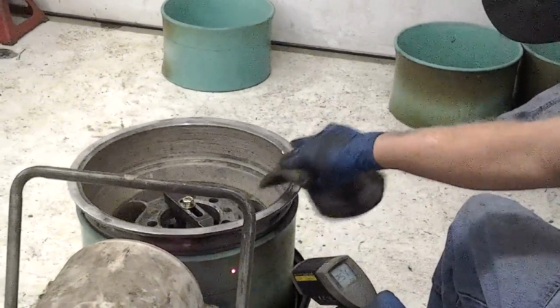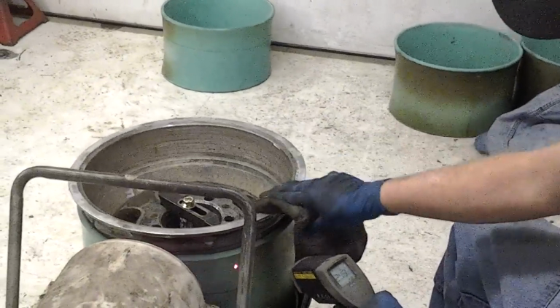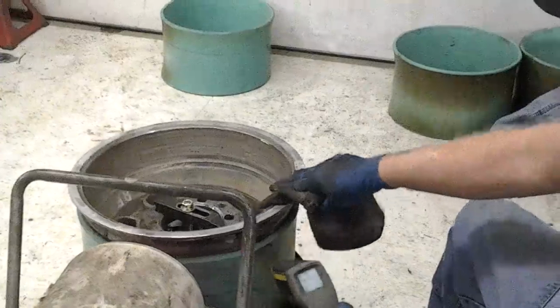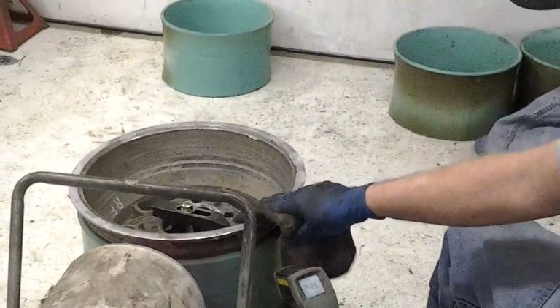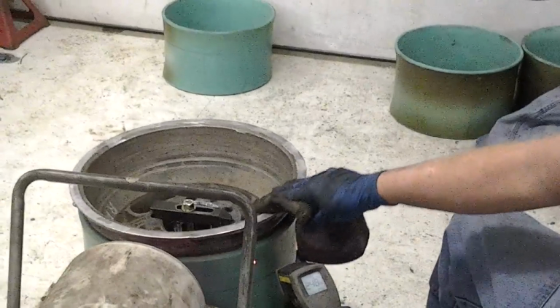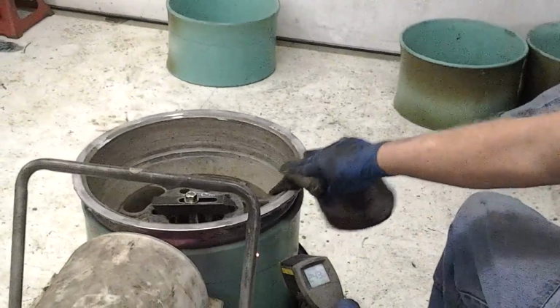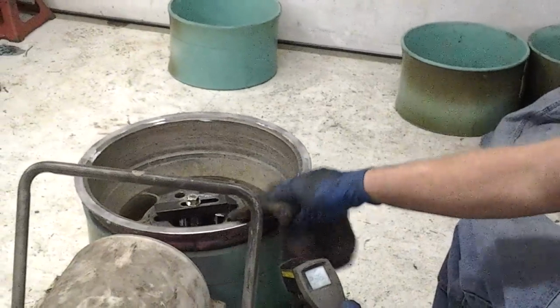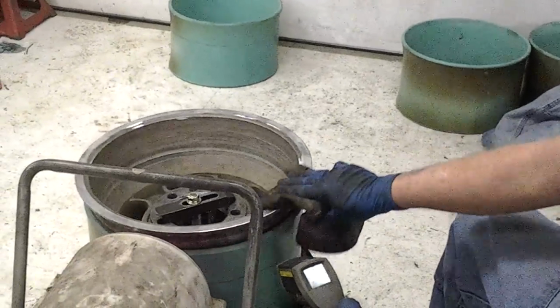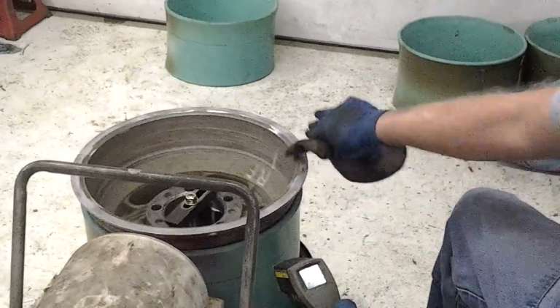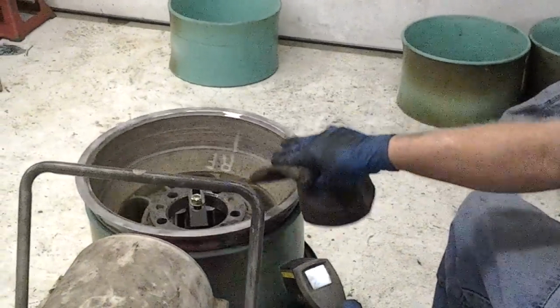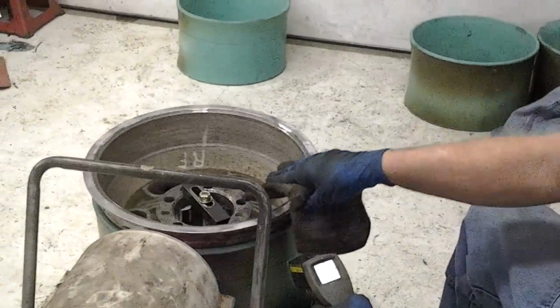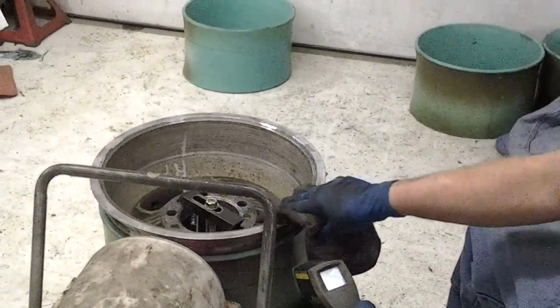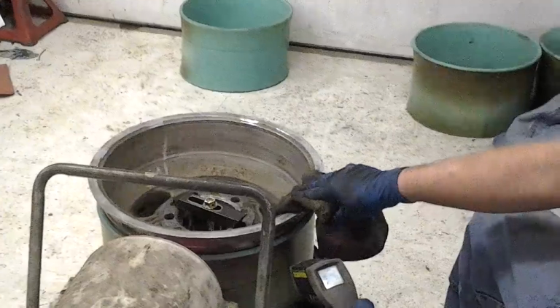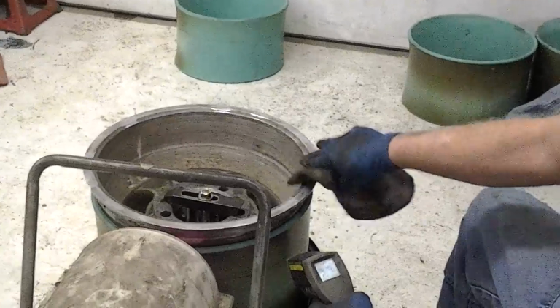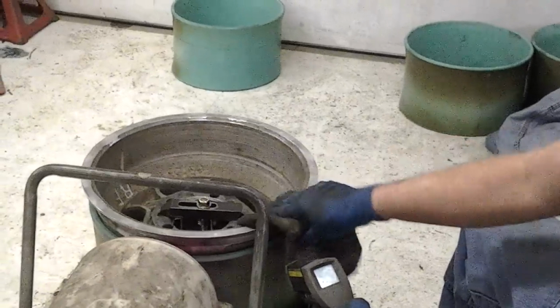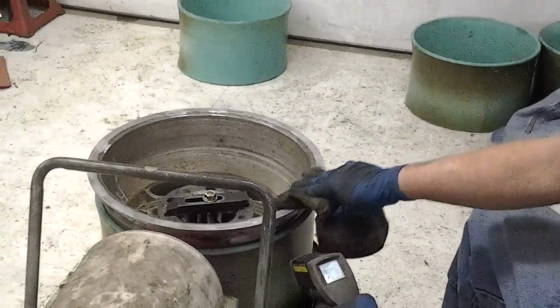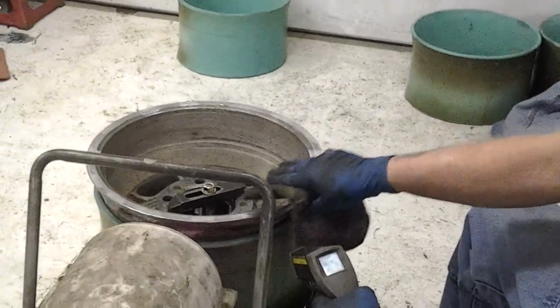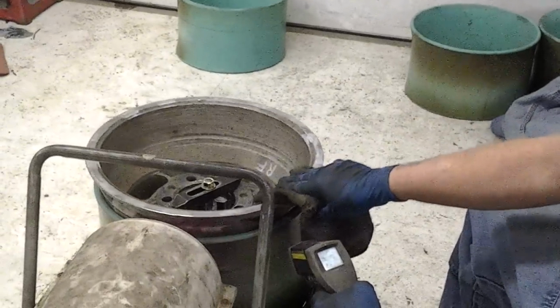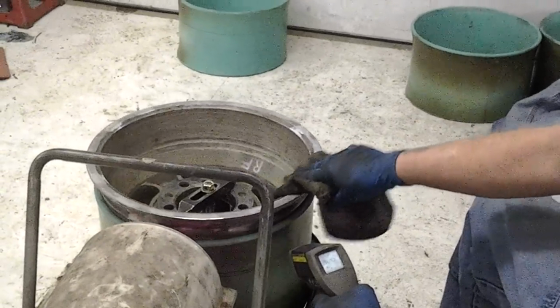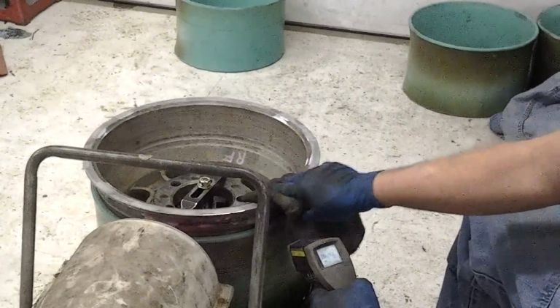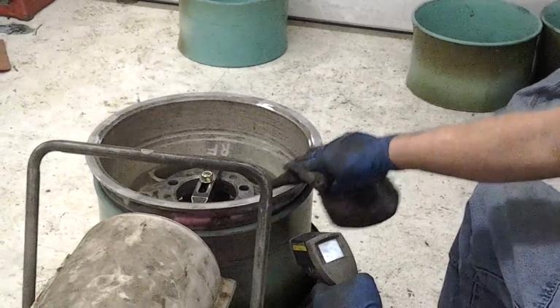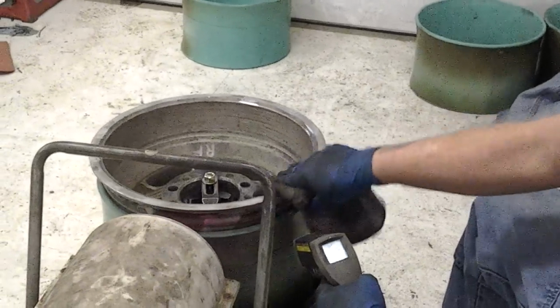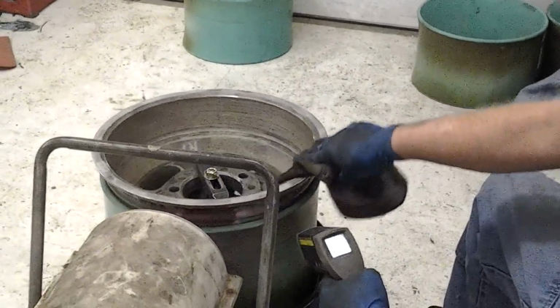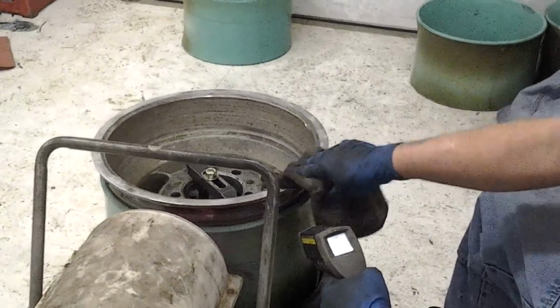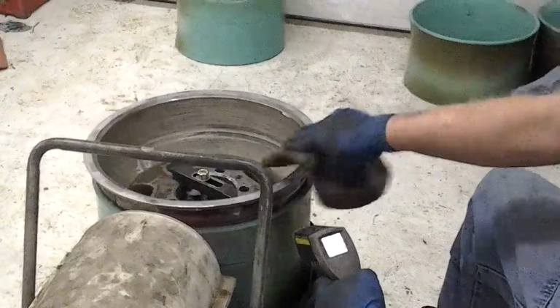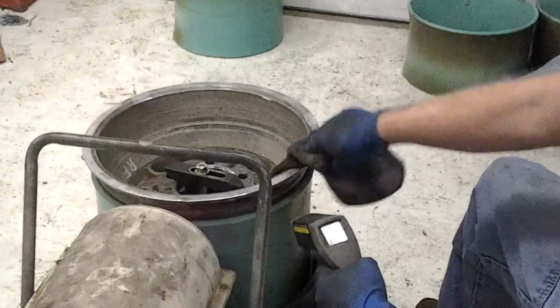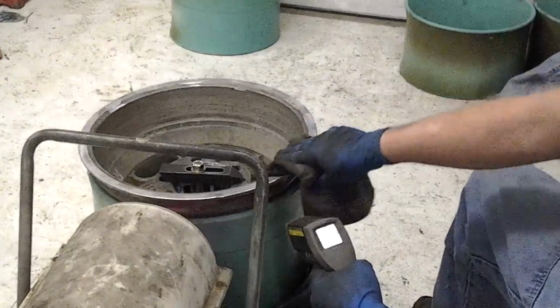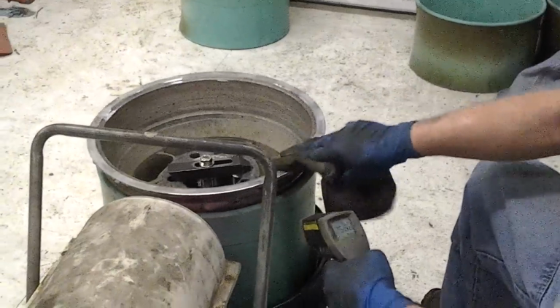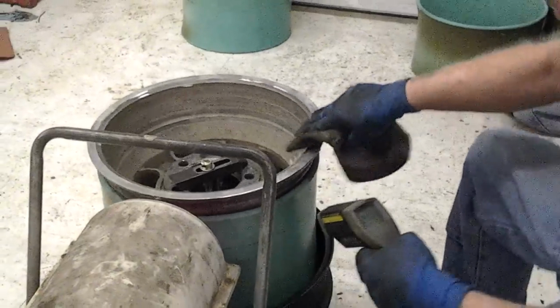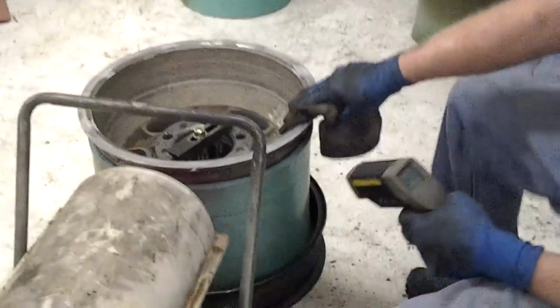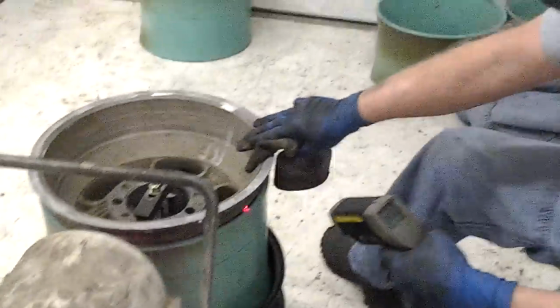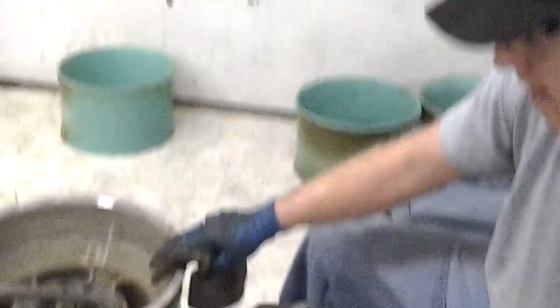All right, so we're coming around. We're going to start tightening up the band — just working it down.